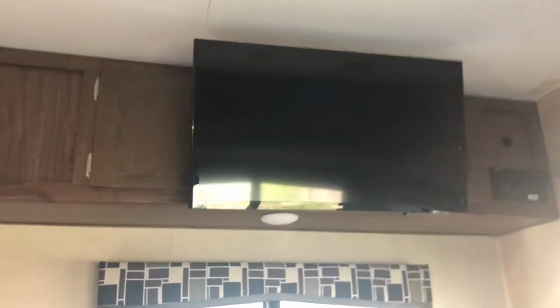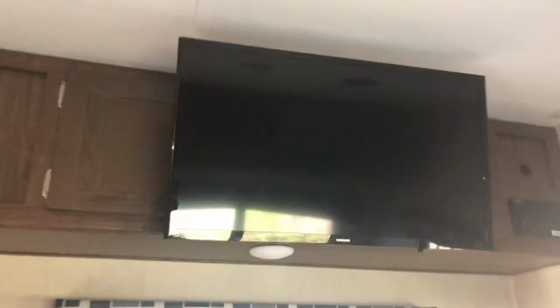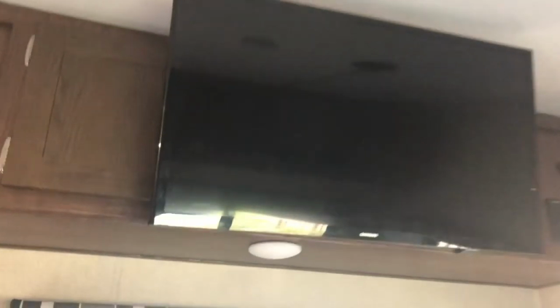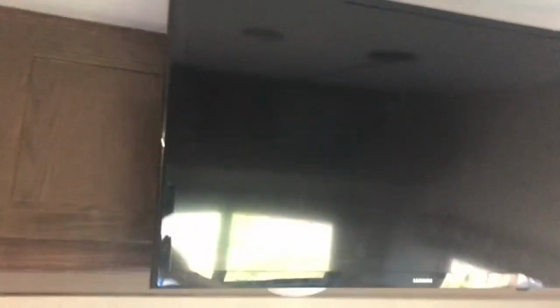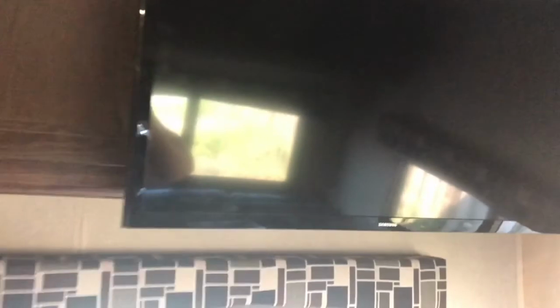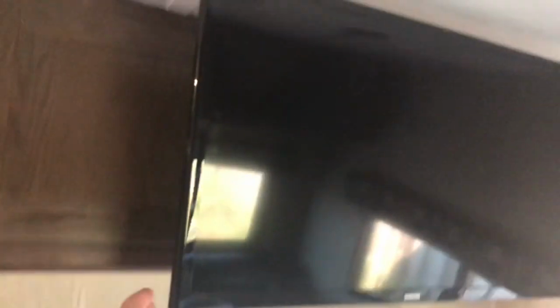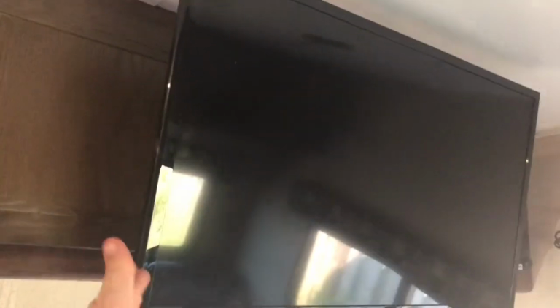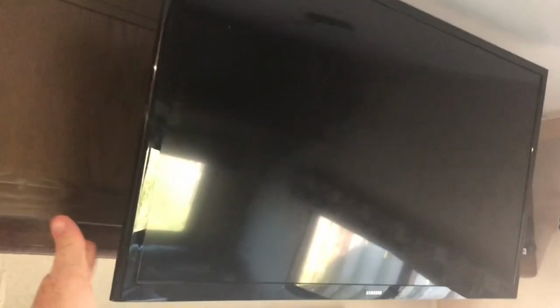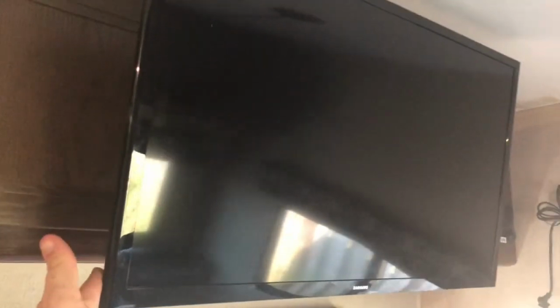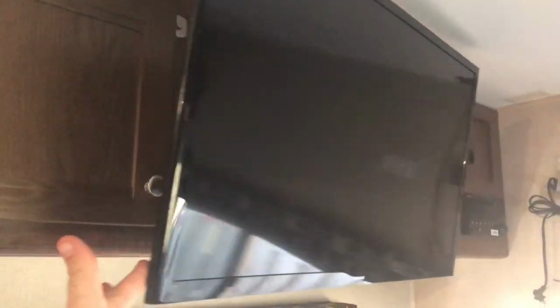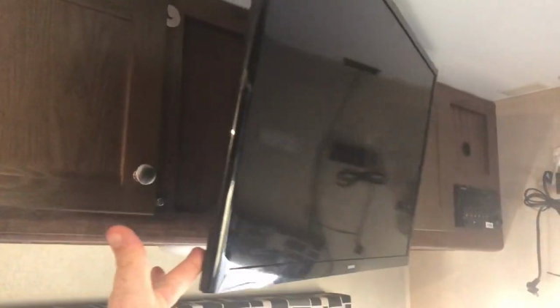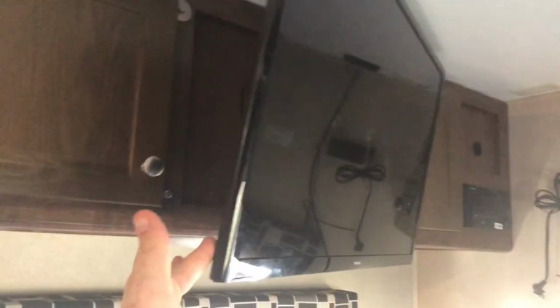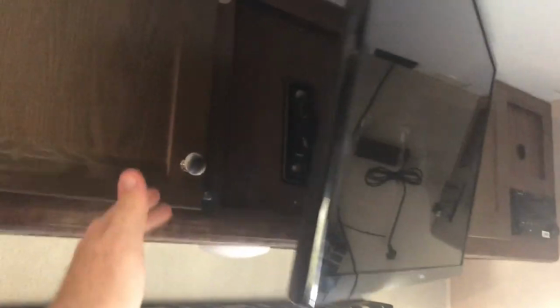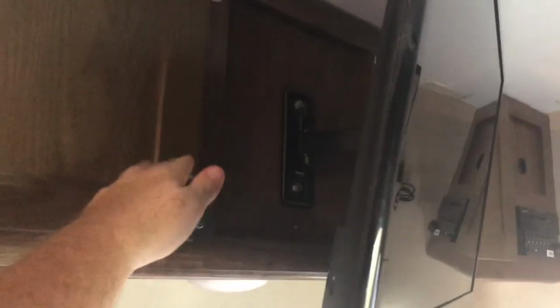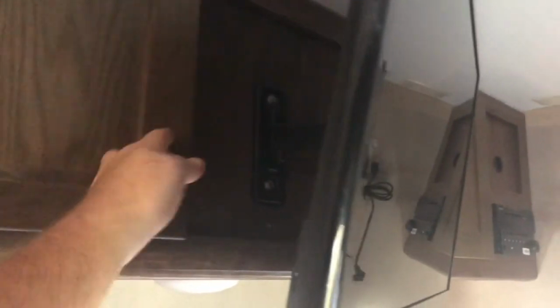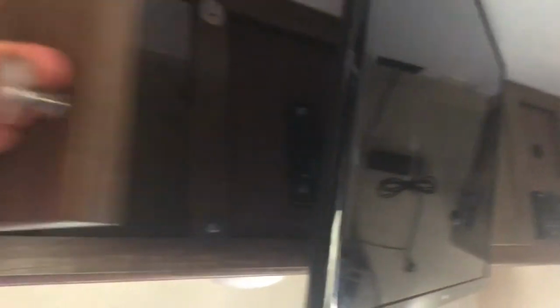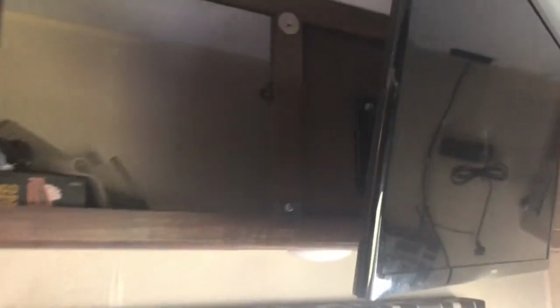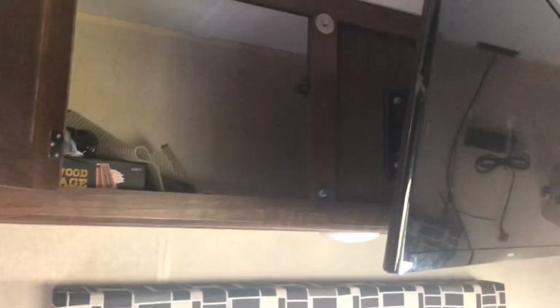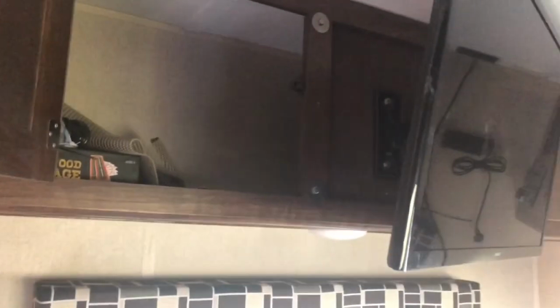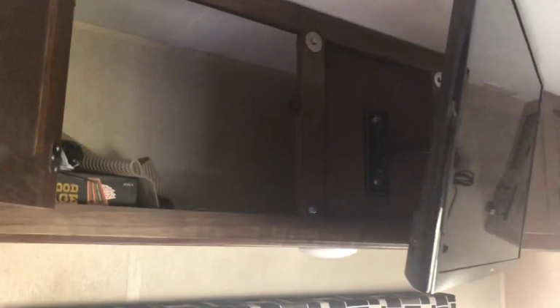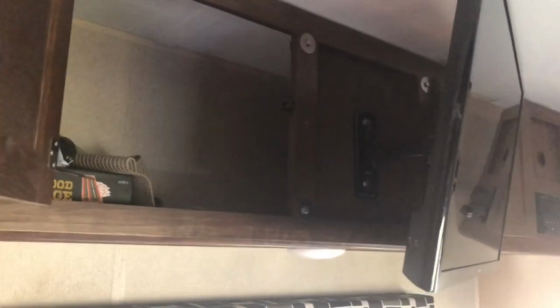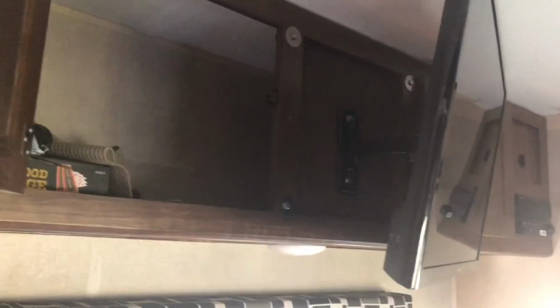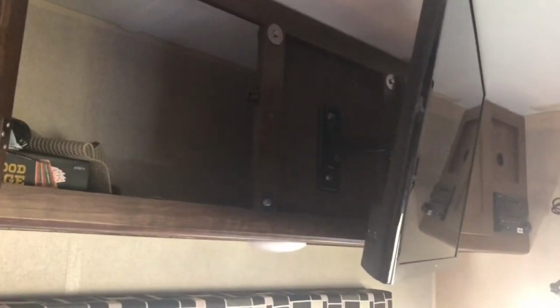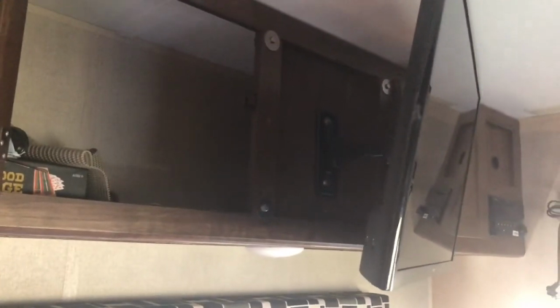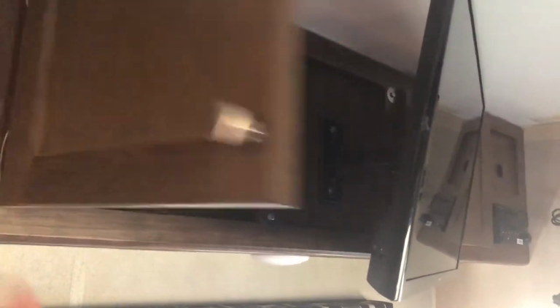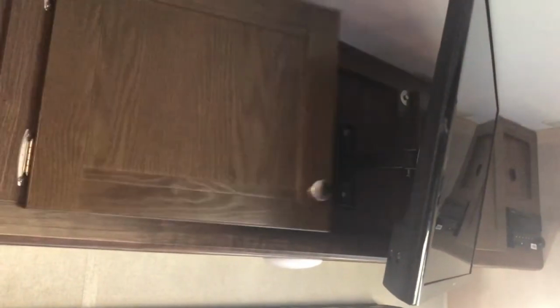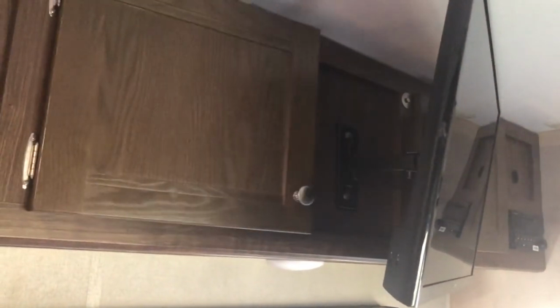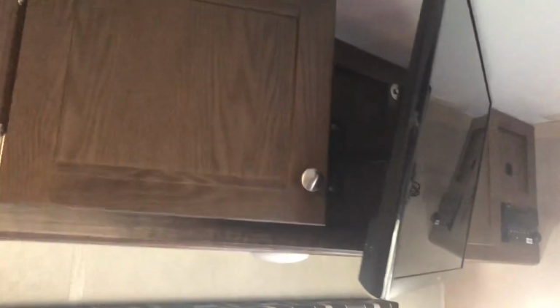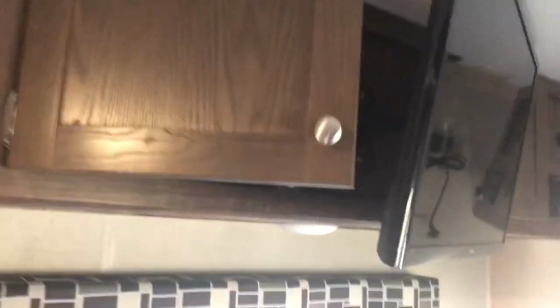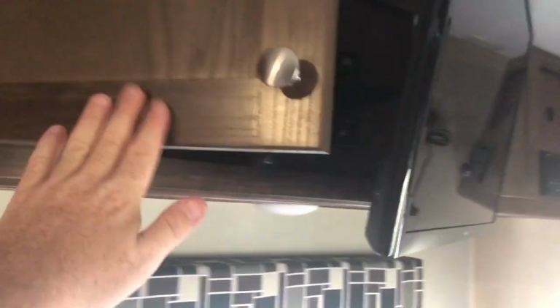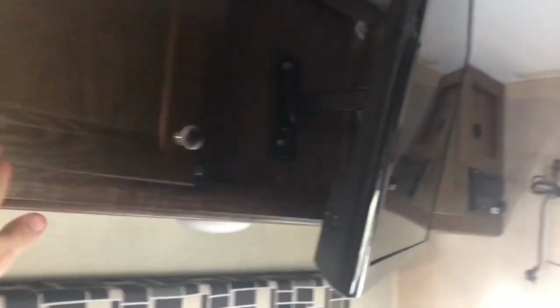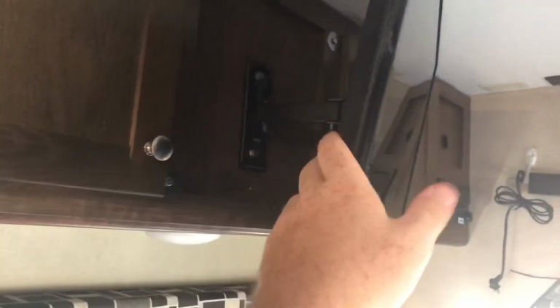As I mentioned earlier, the TV pulls out so easily, and then the cabinet opens up. Plenty of clearance there, and that action is replicated on the other side to open that cabinet too.